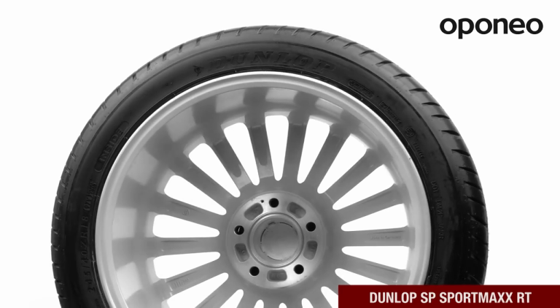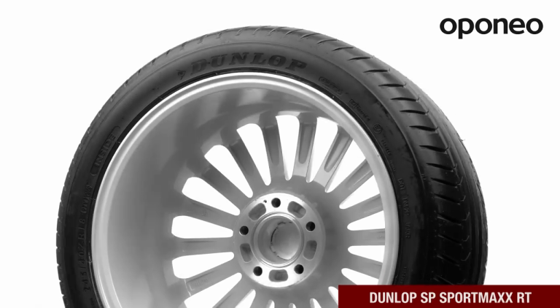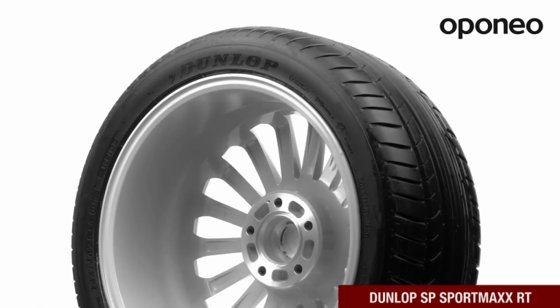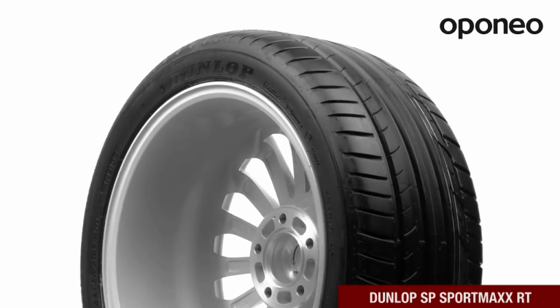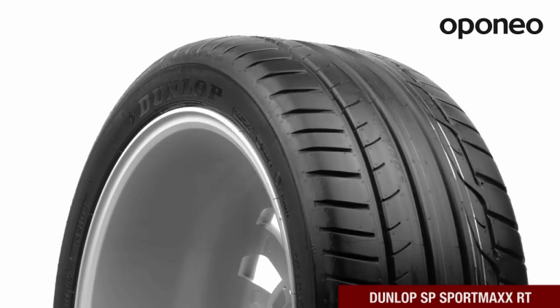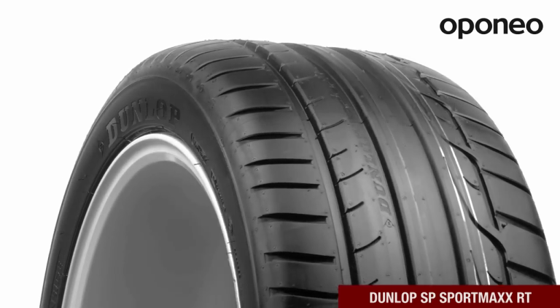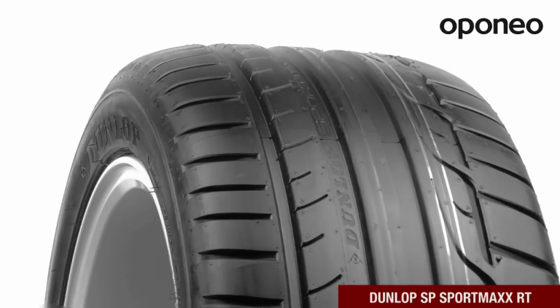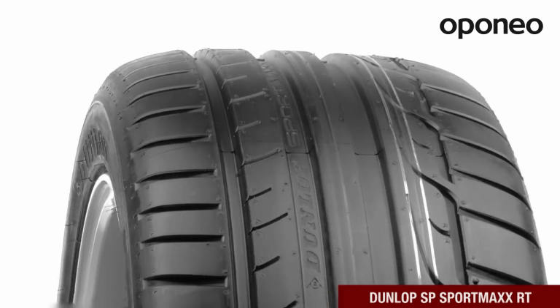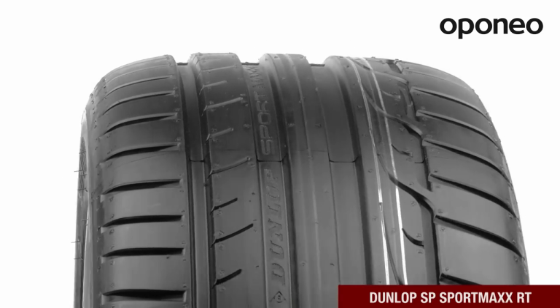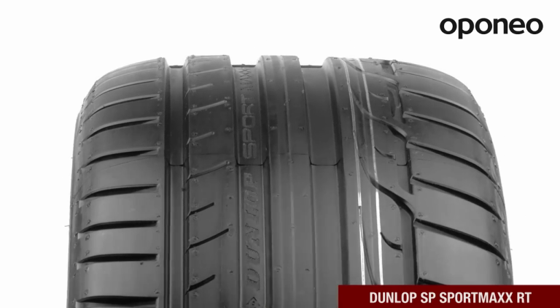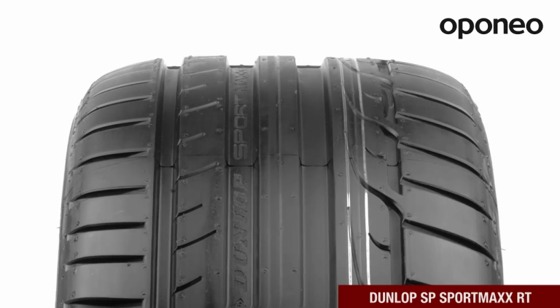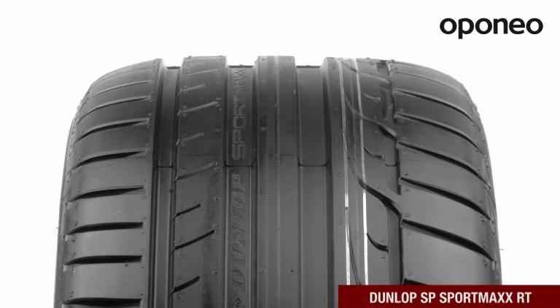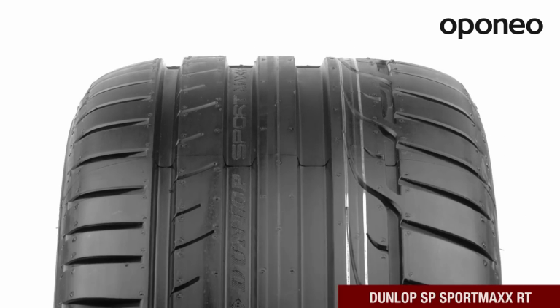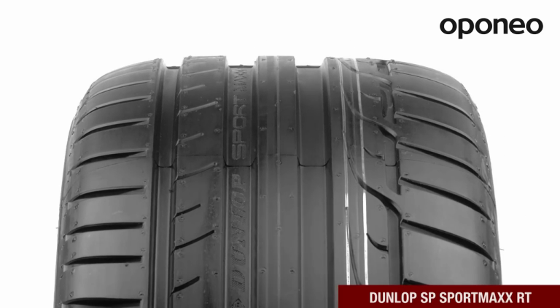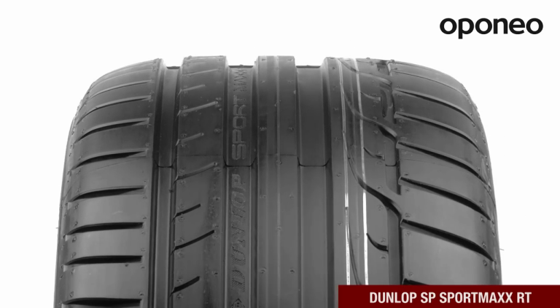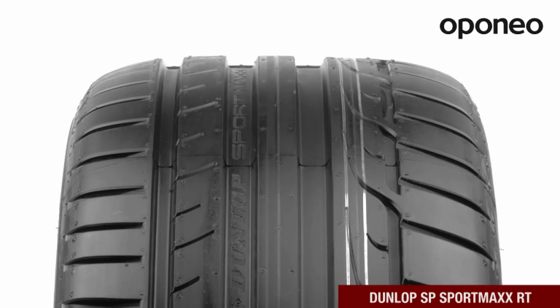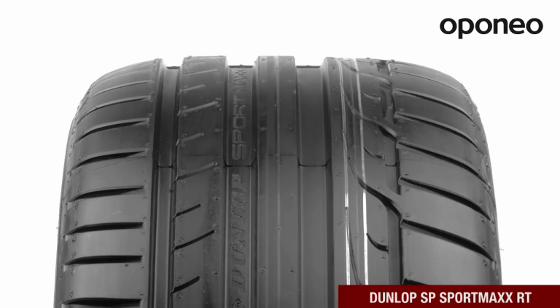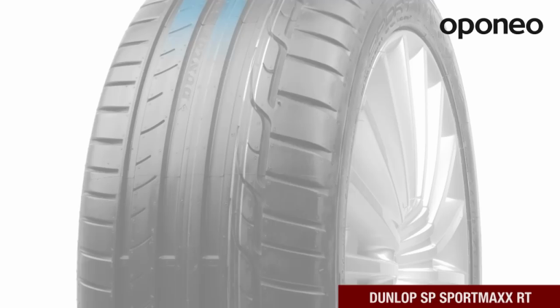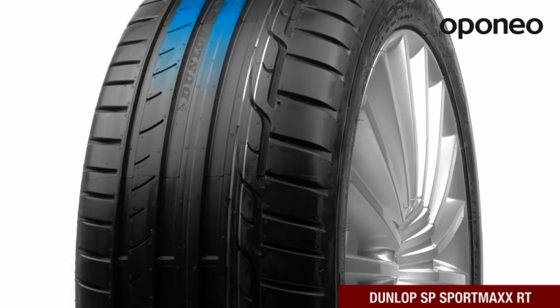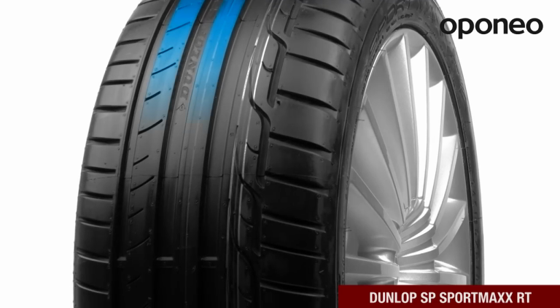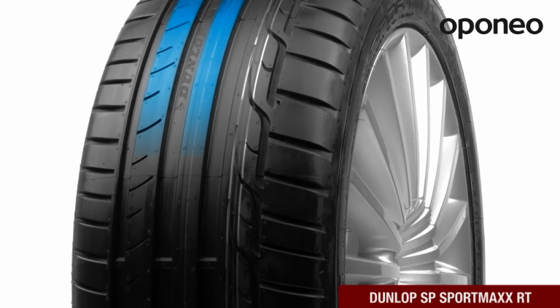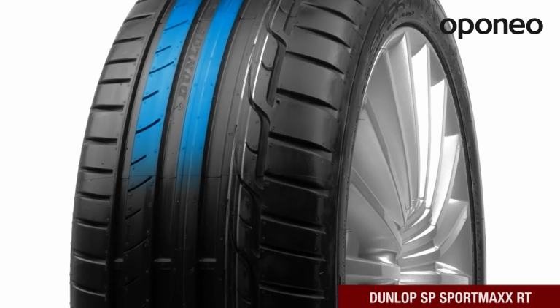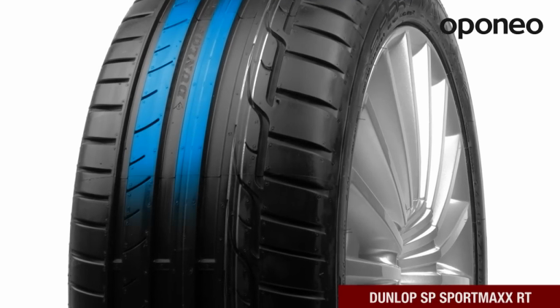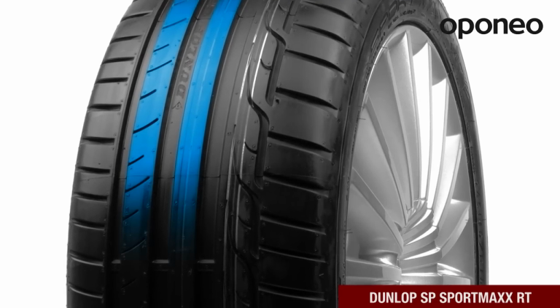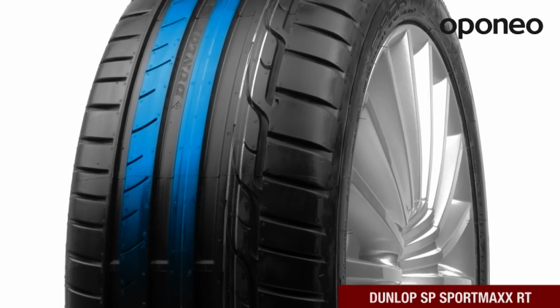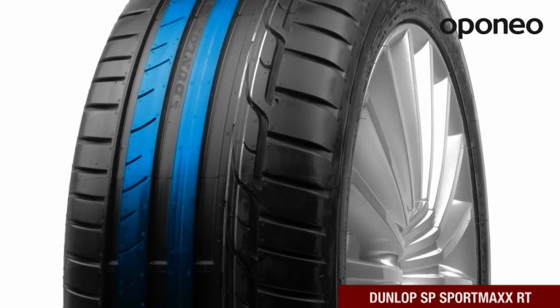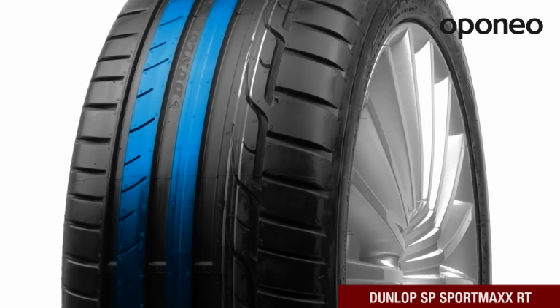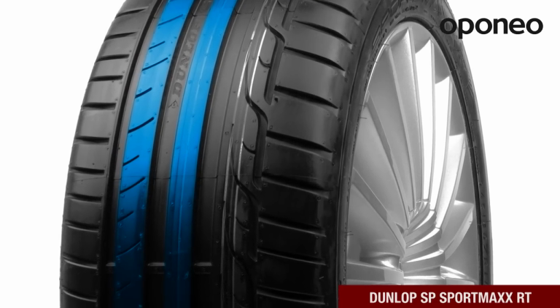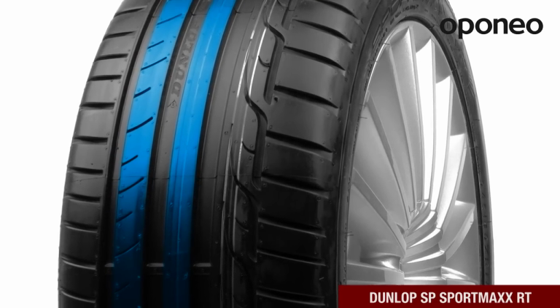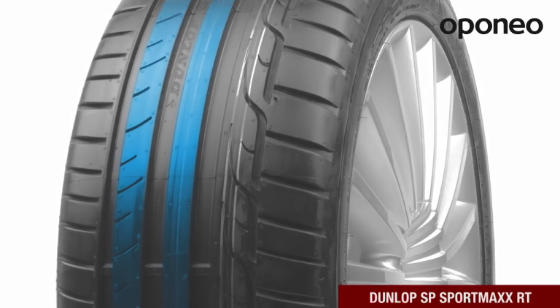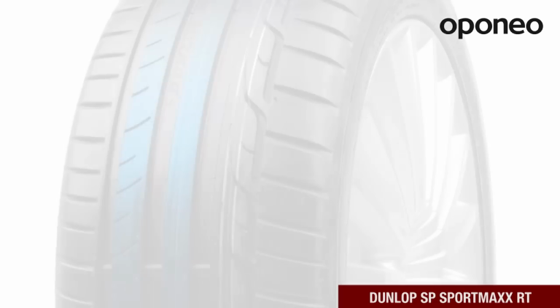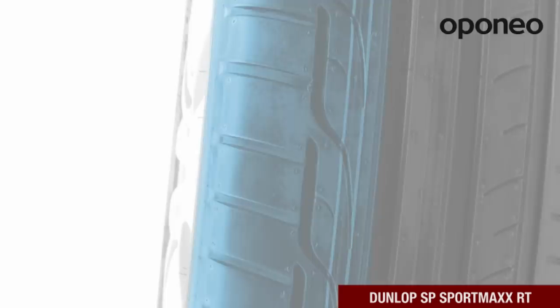The tire provides excellent control over the car when cornering. The asymmetric tread ensures short braking distance even at high speeds.